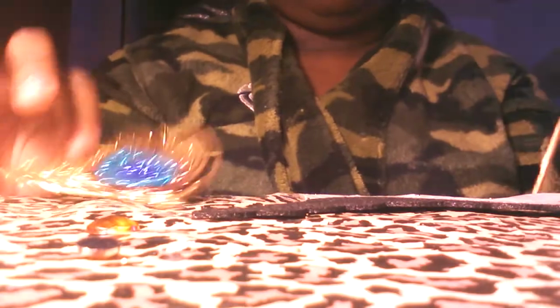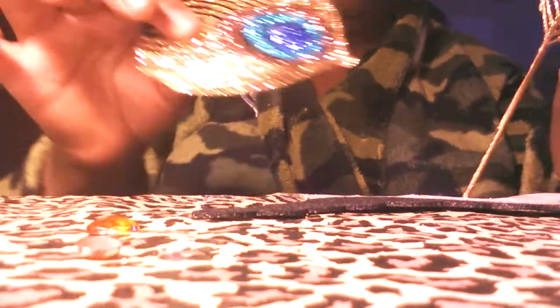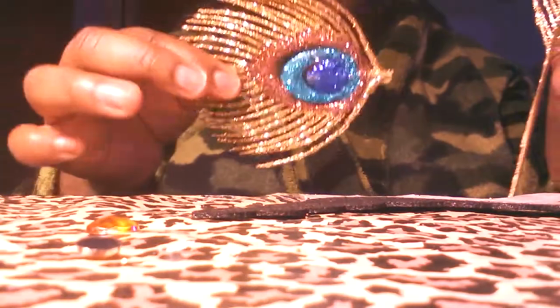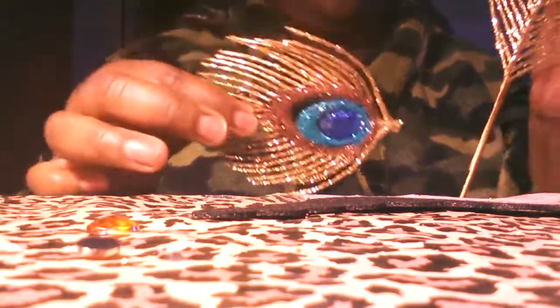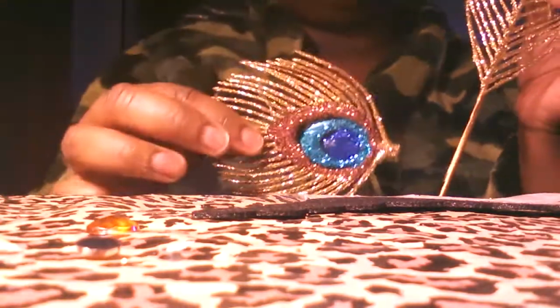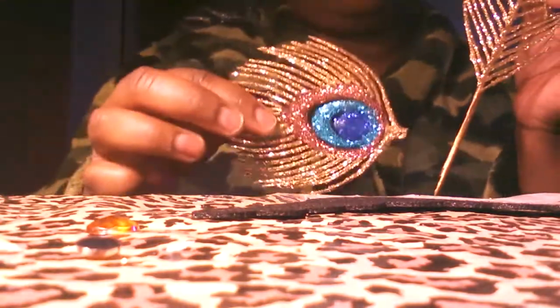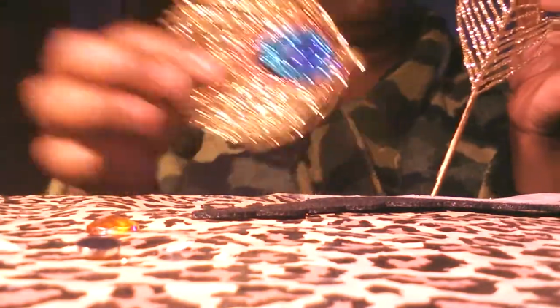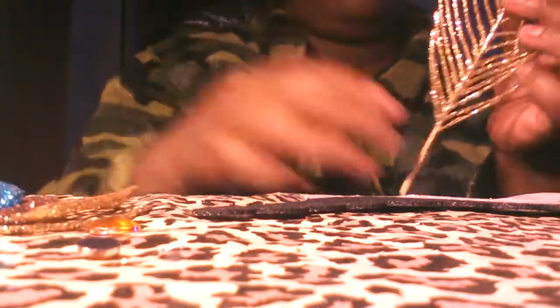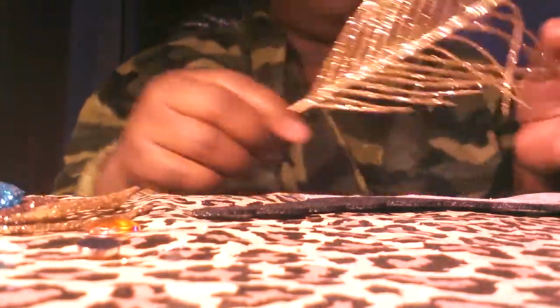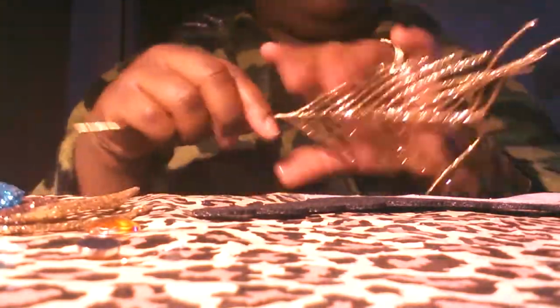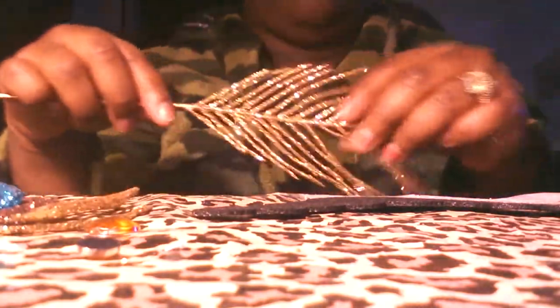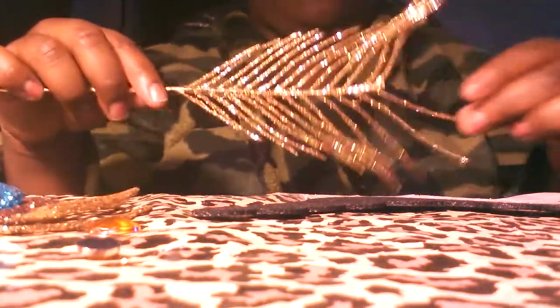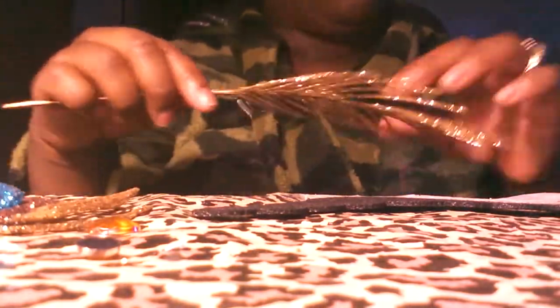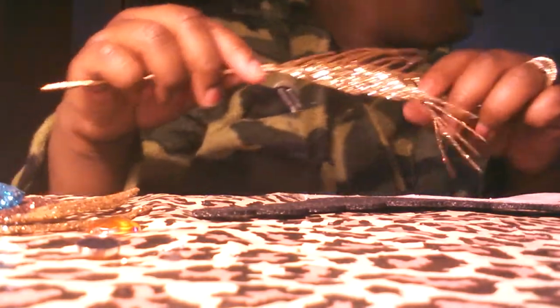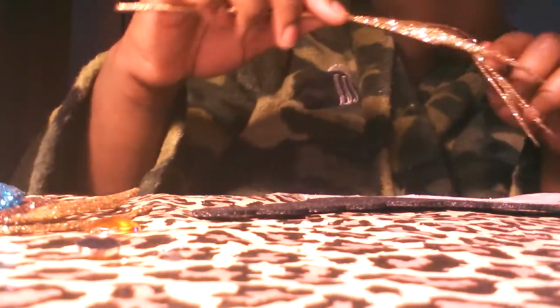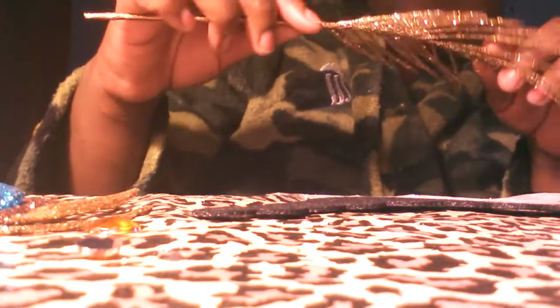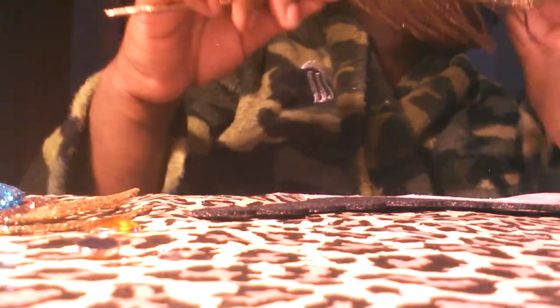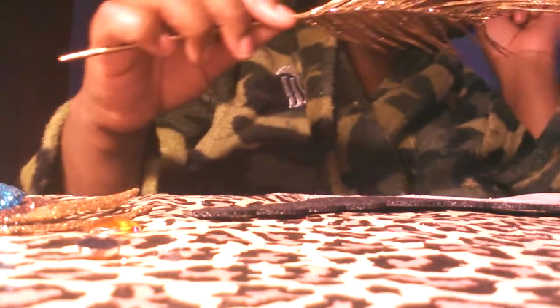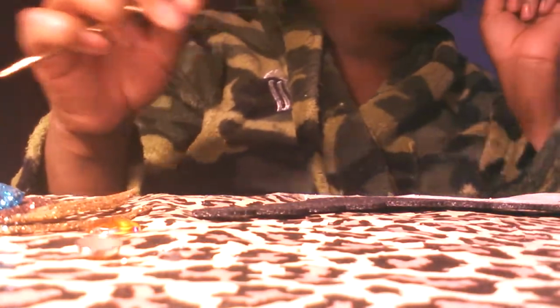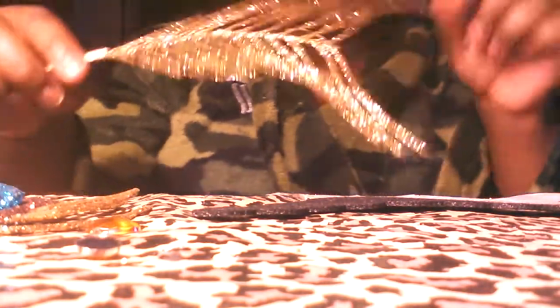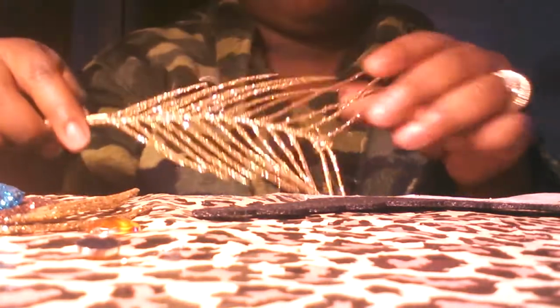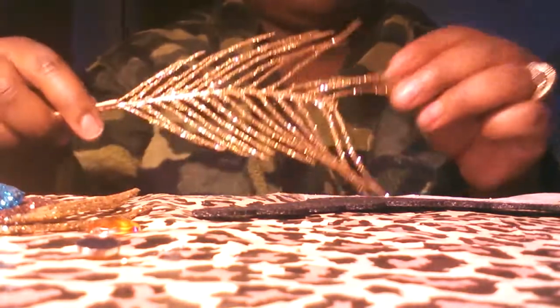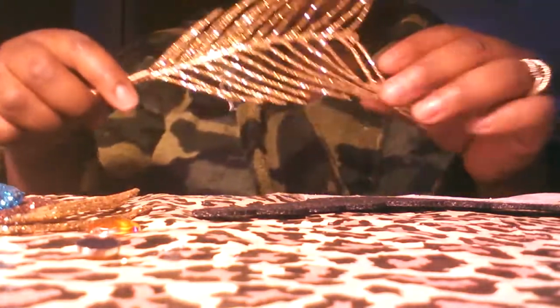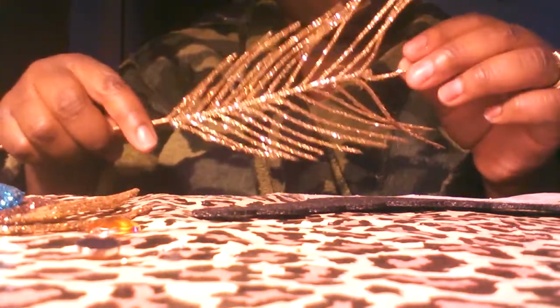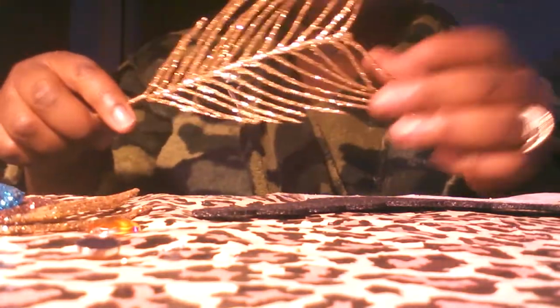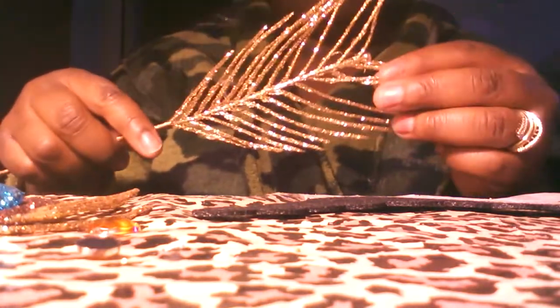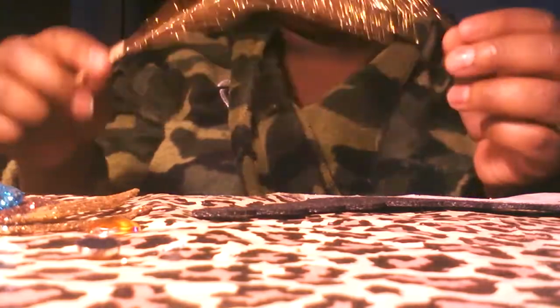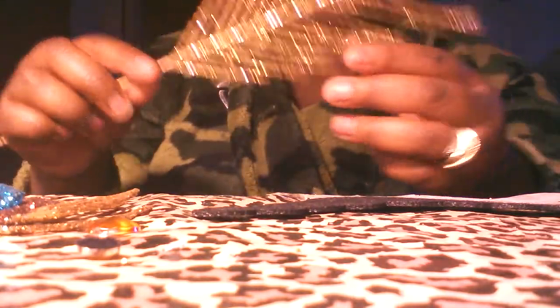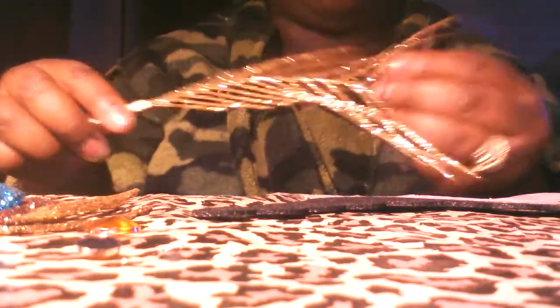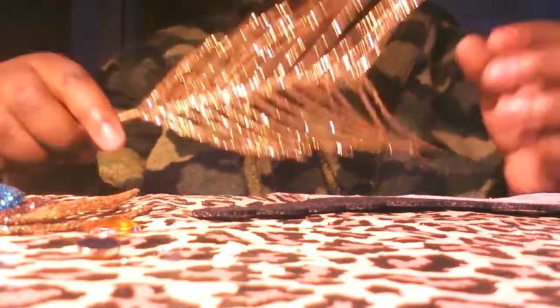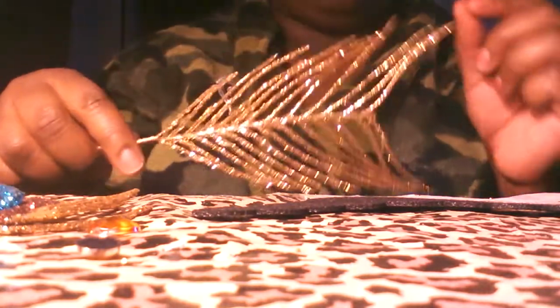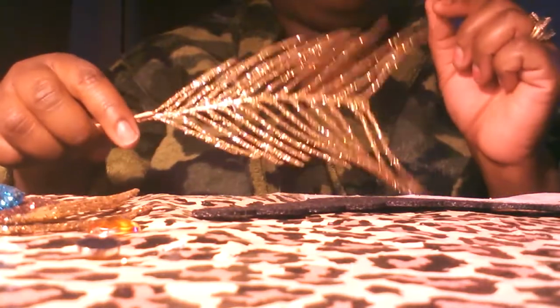So now you have two pieces — you have this piece and this piece. I'm making a YouTube video, sweetheart.